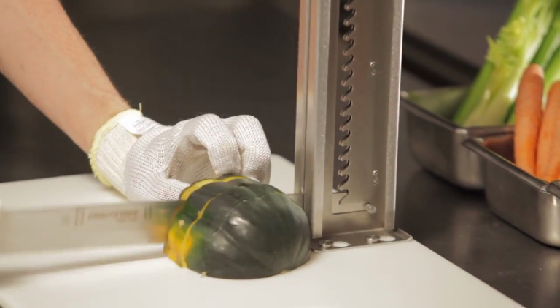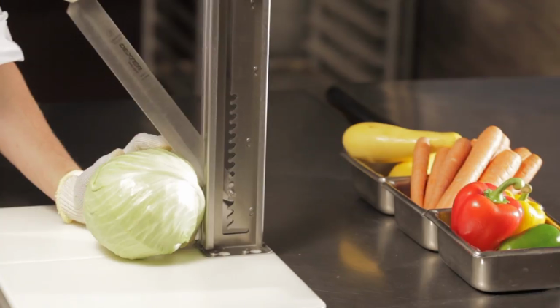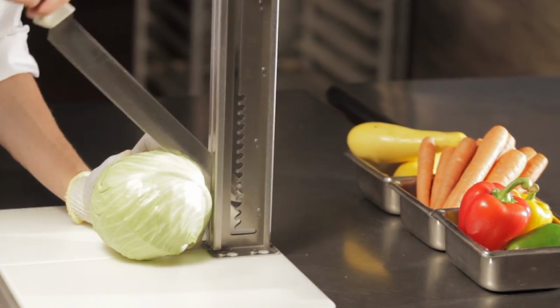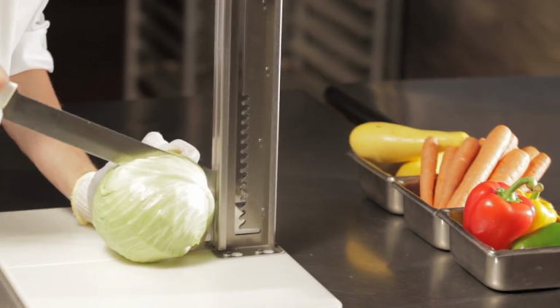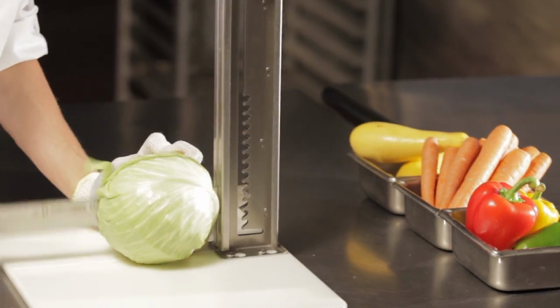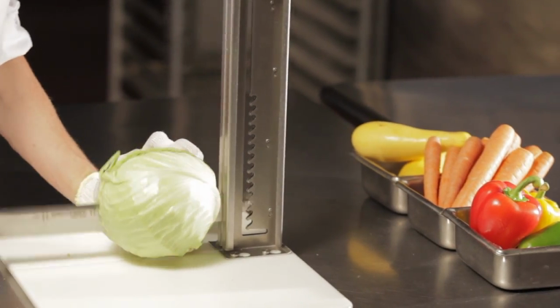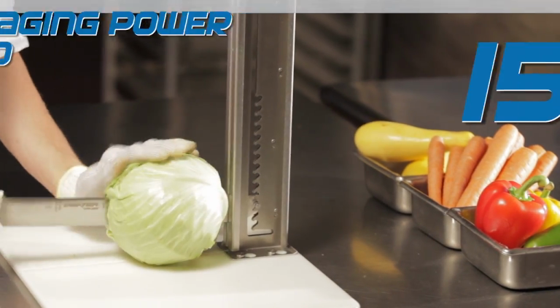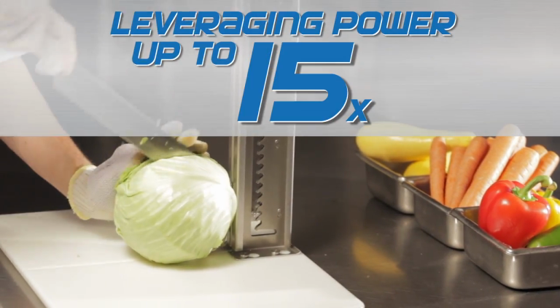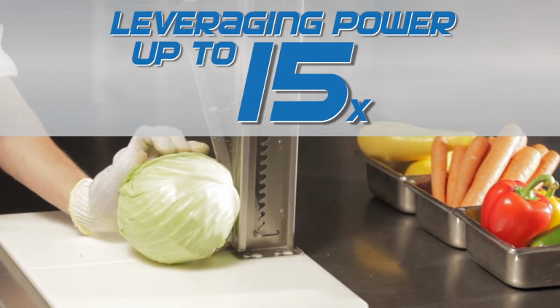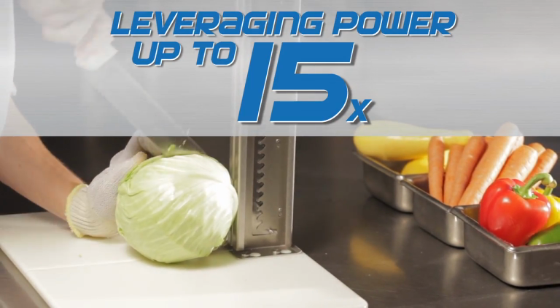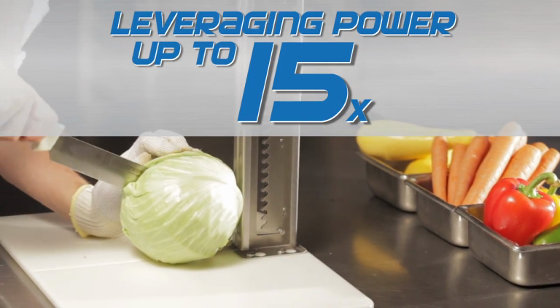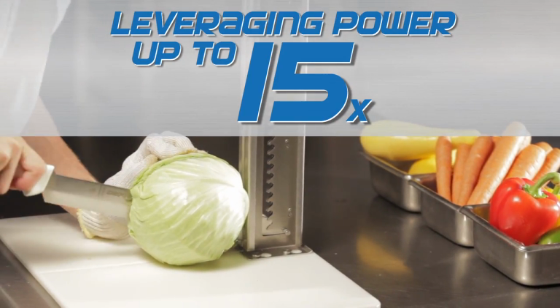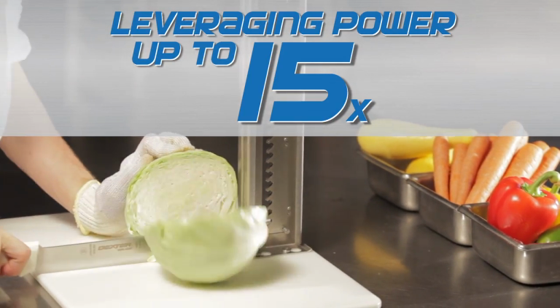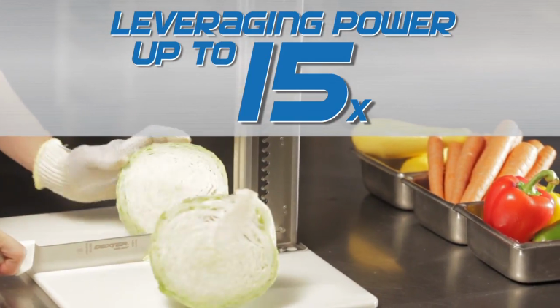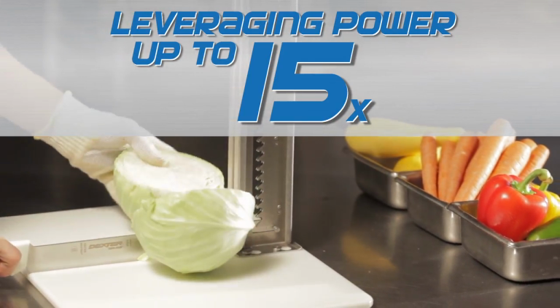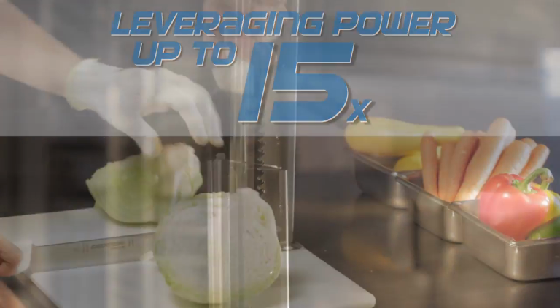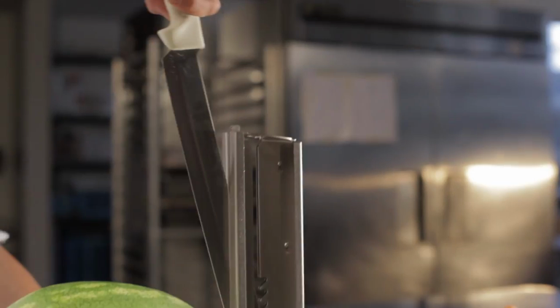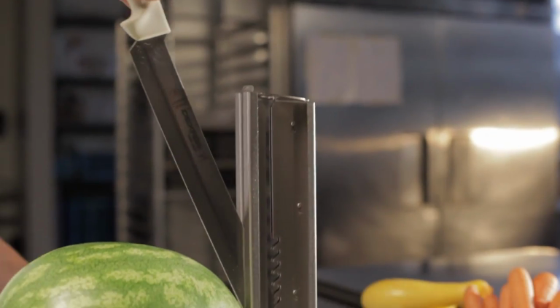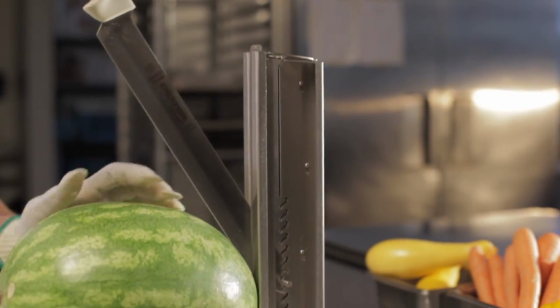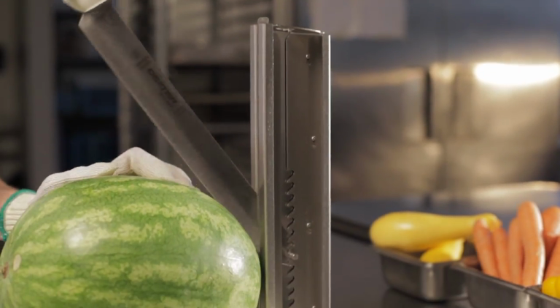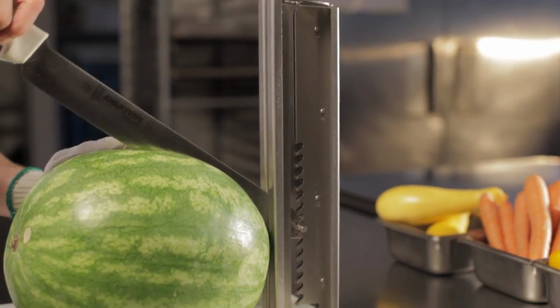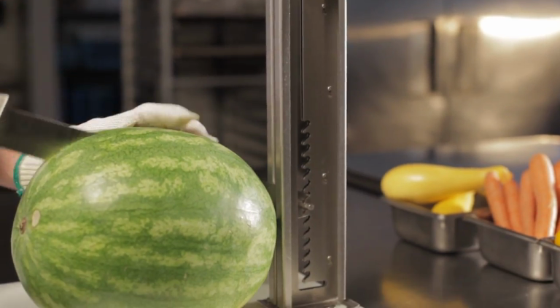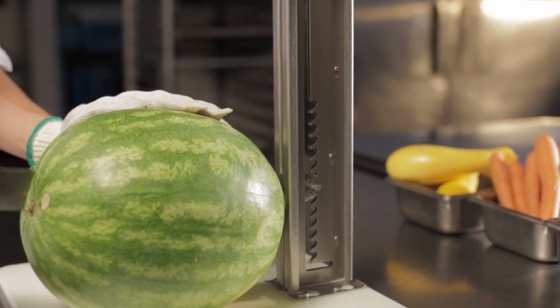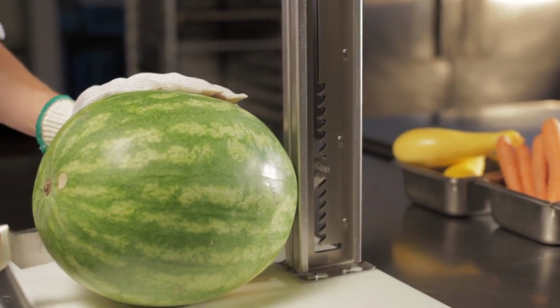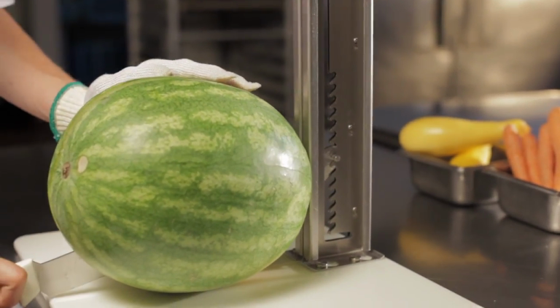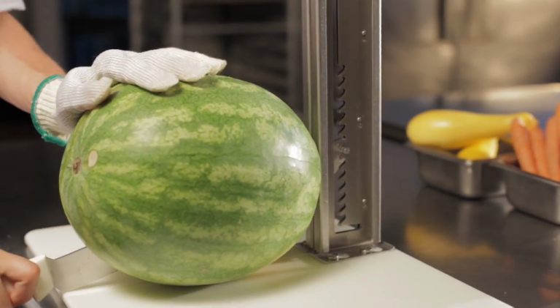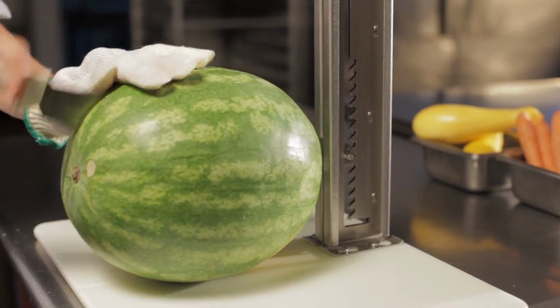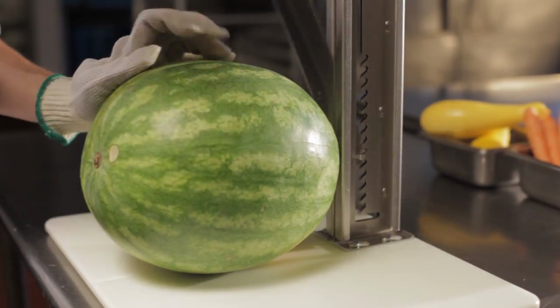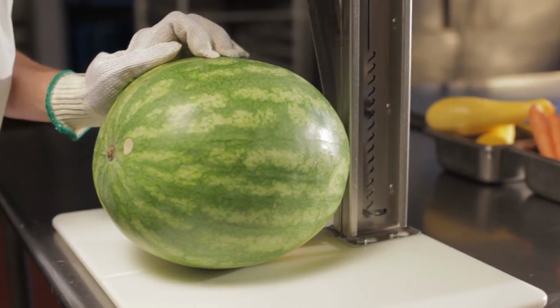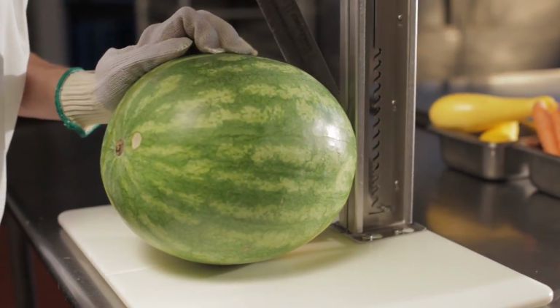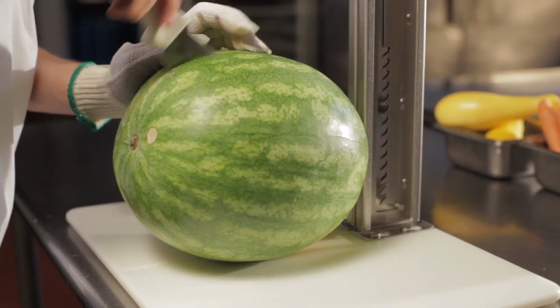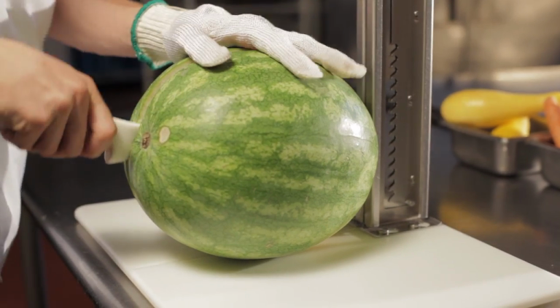The Safe Splitter increases leveraging power up to 15 times, resulting in increased productivity. It's the first device capable of cutting something as big as a watermelon safely and easily.